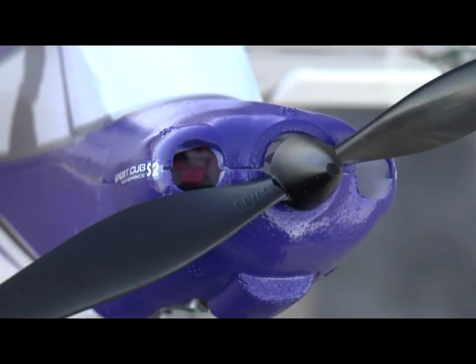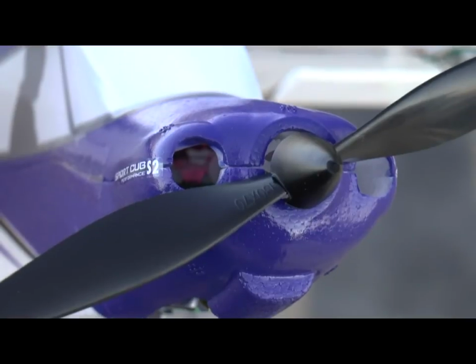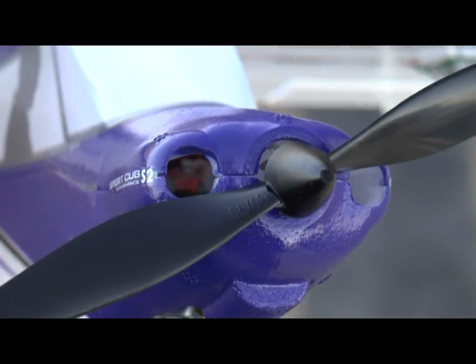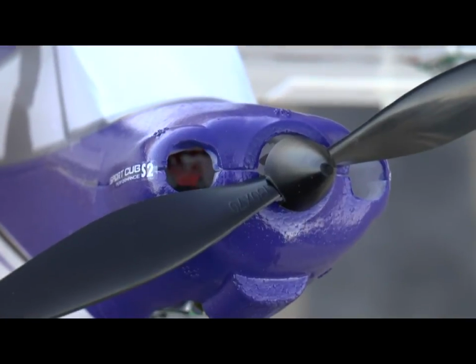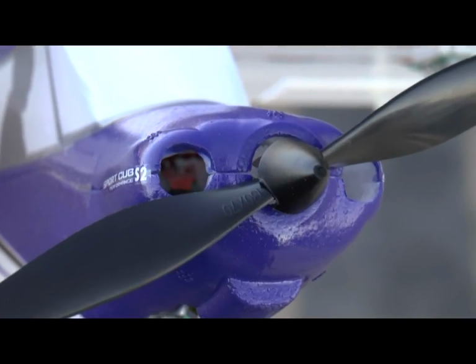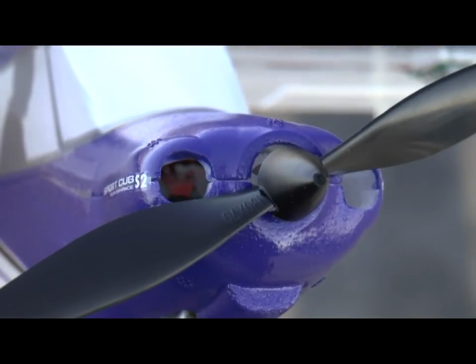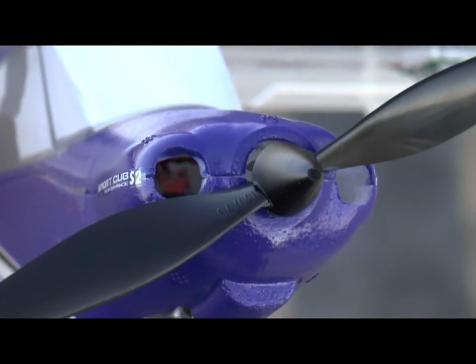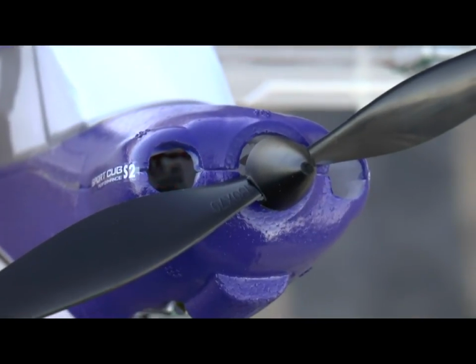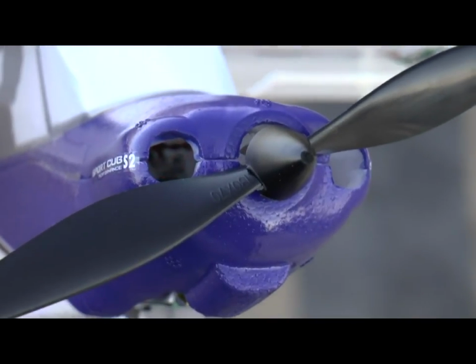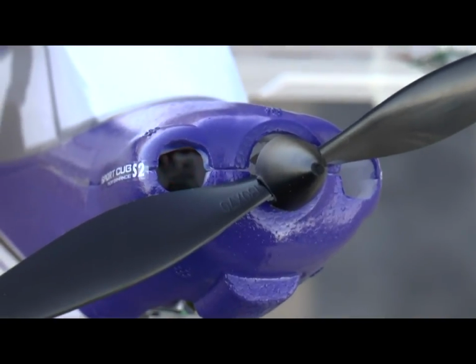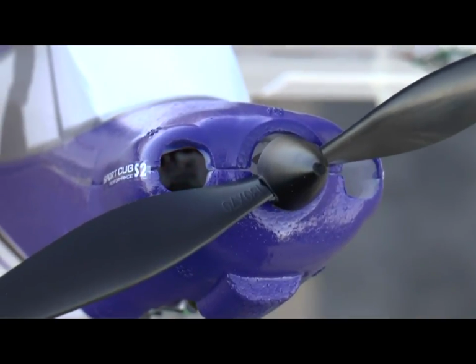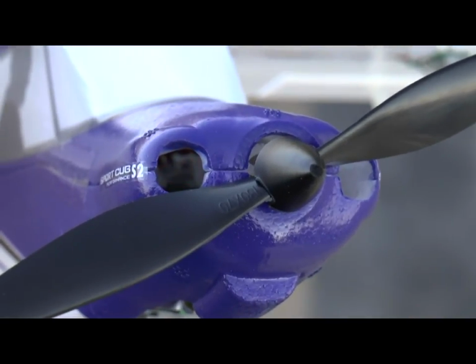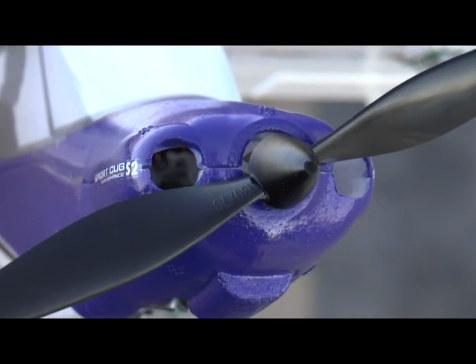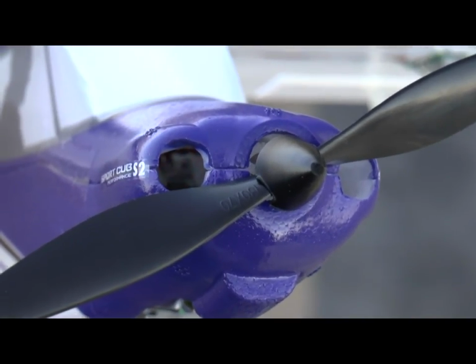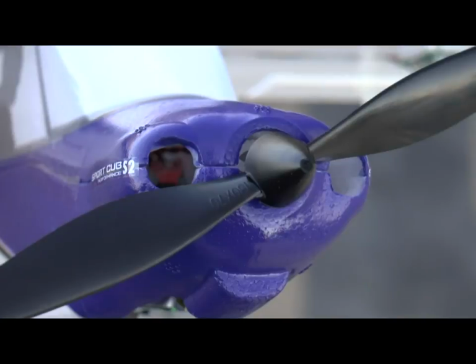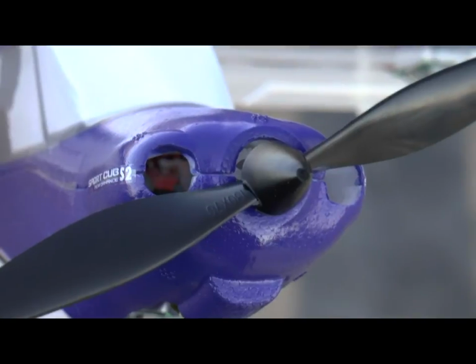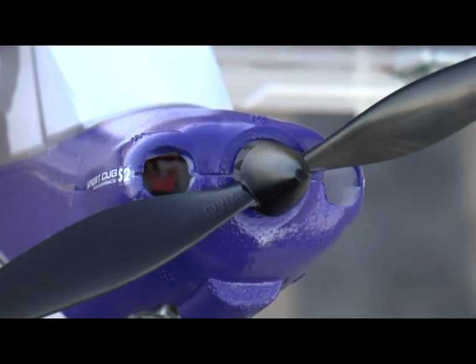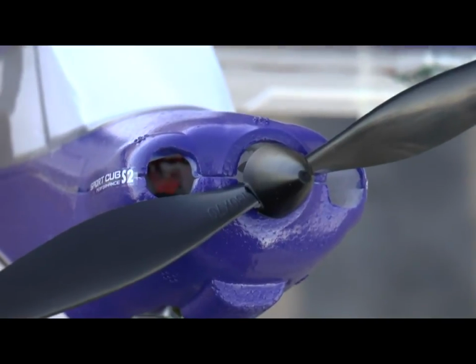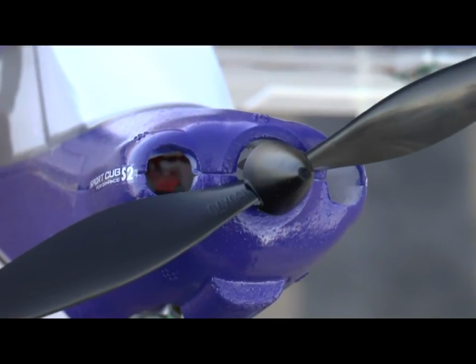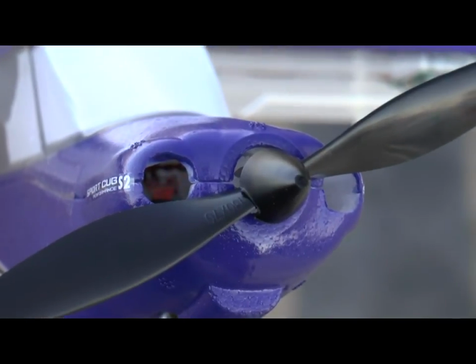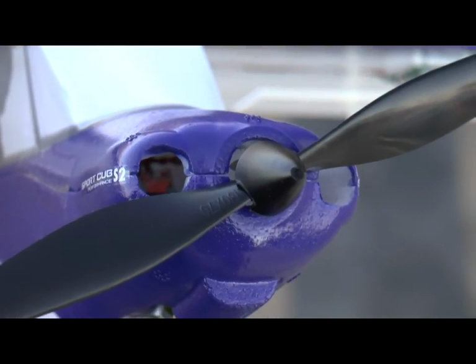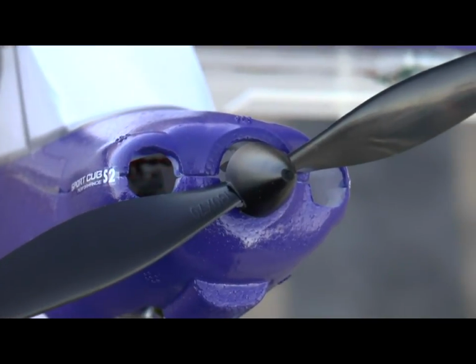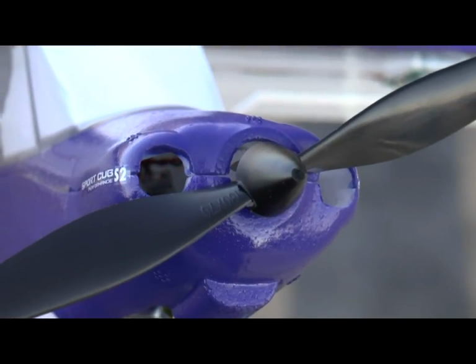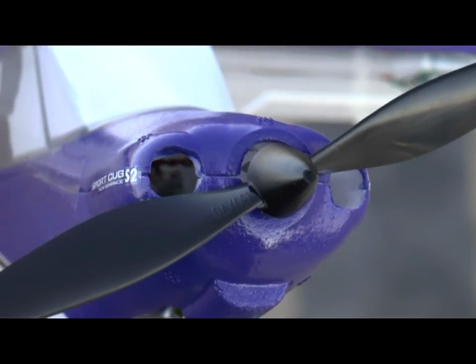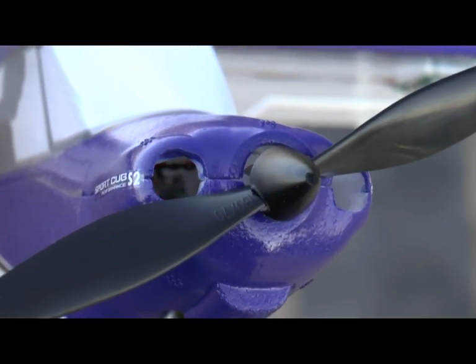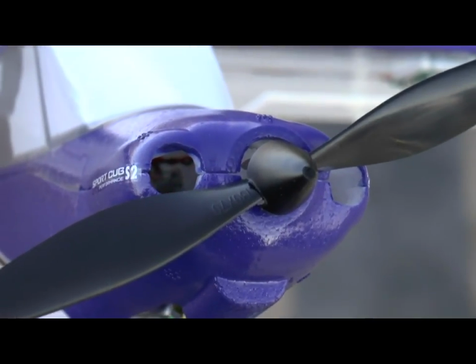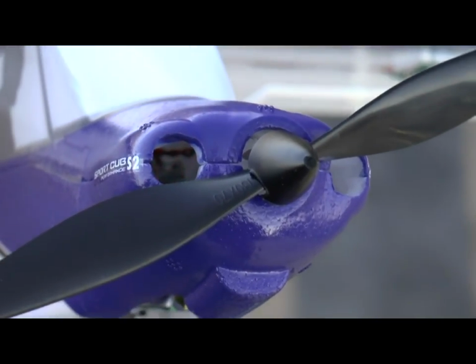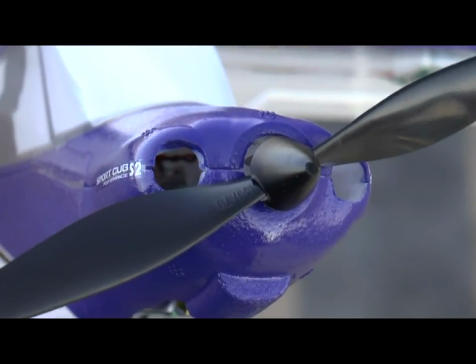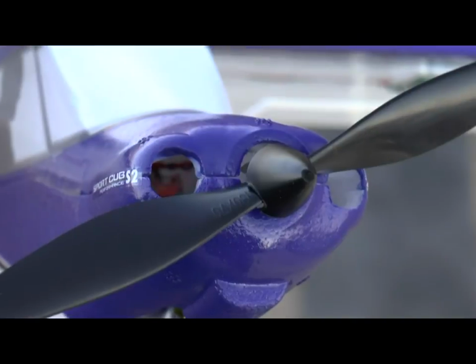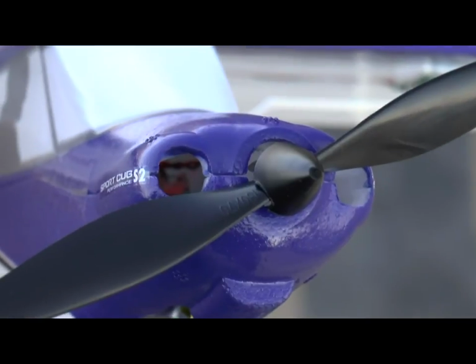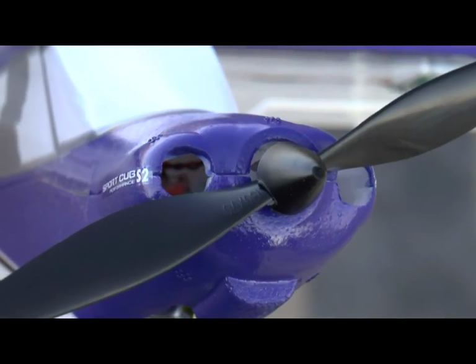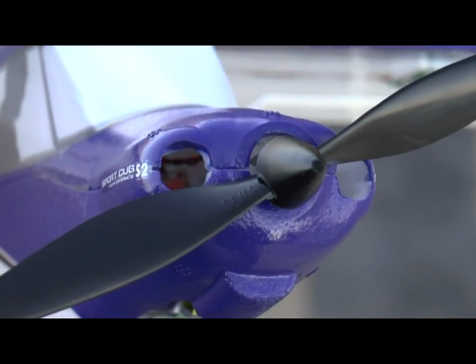Move it up one click — actually that's position 1. There's a red light in there, you can see it now flashing. That indicates that it's in intermediate mode. Now move it all the way forward to position 2.